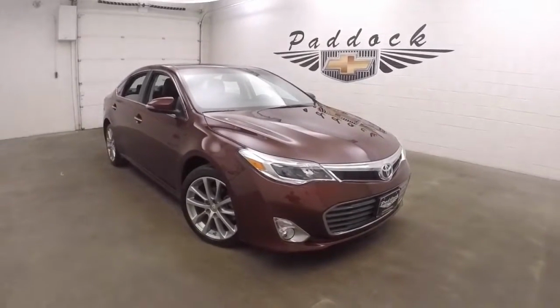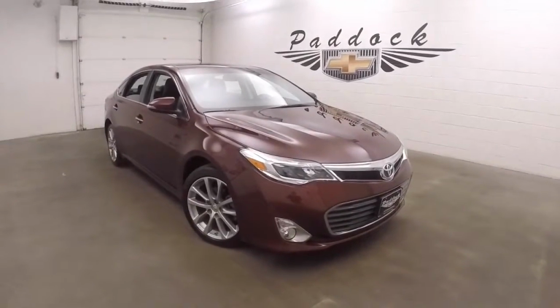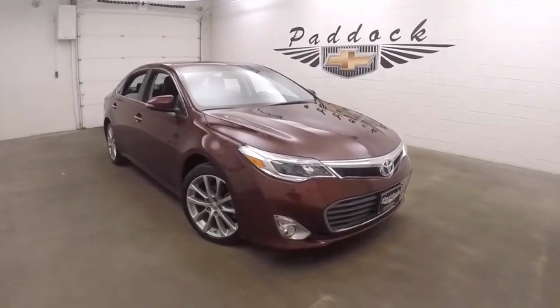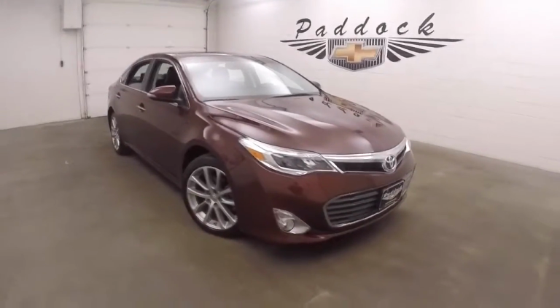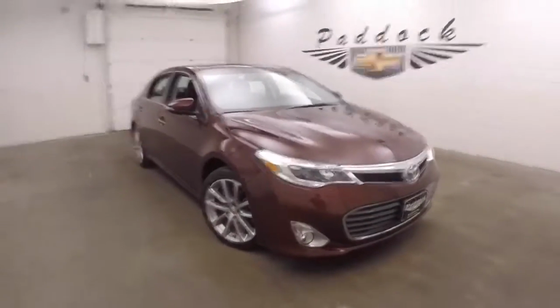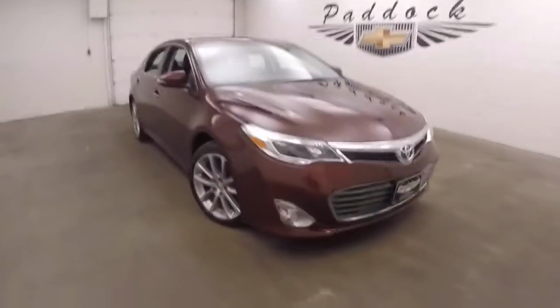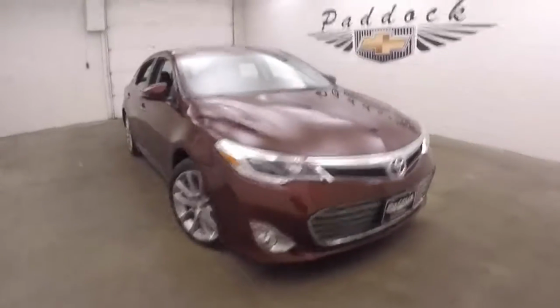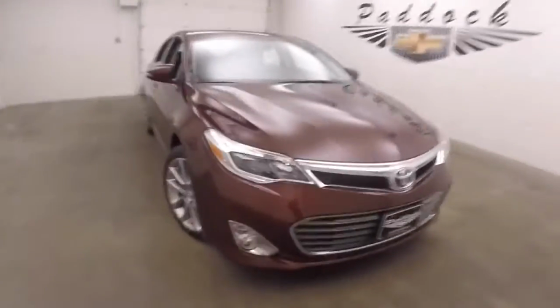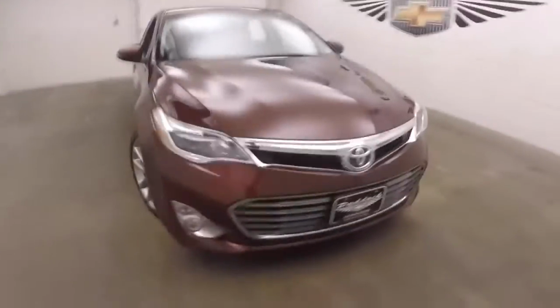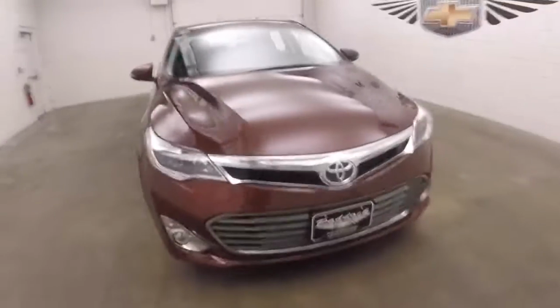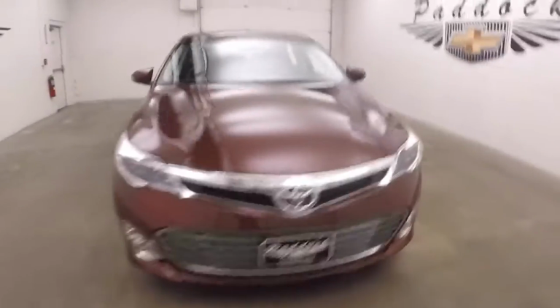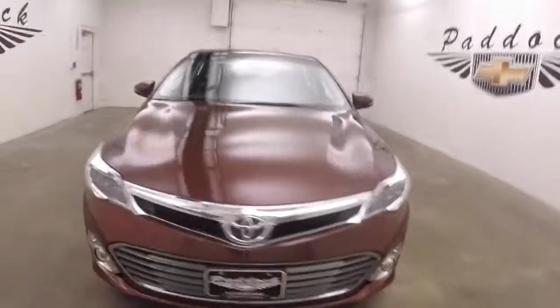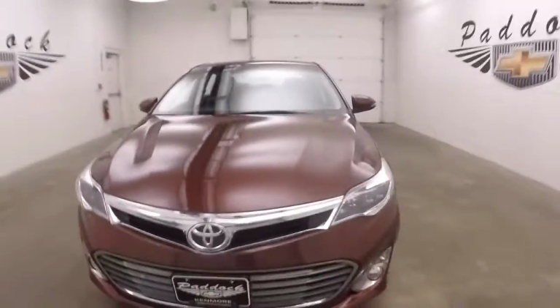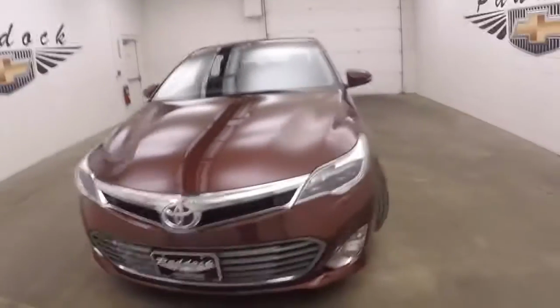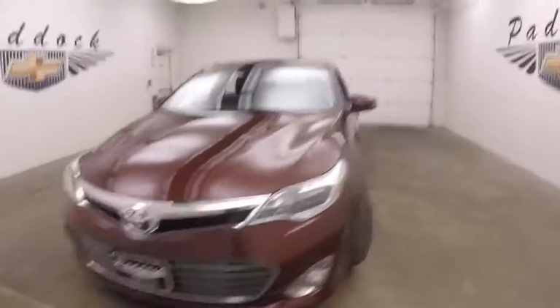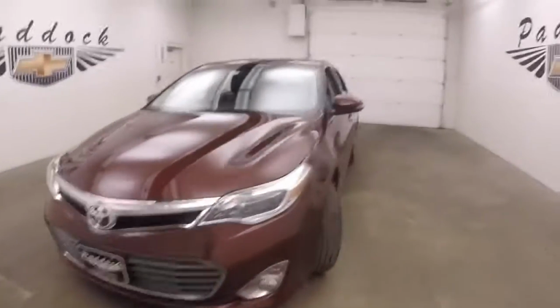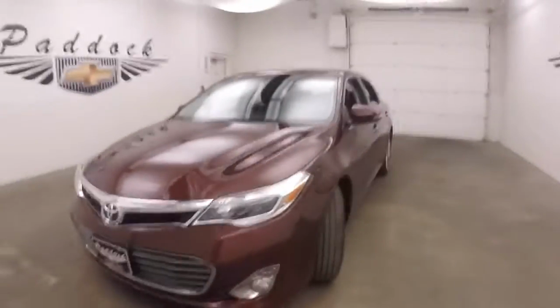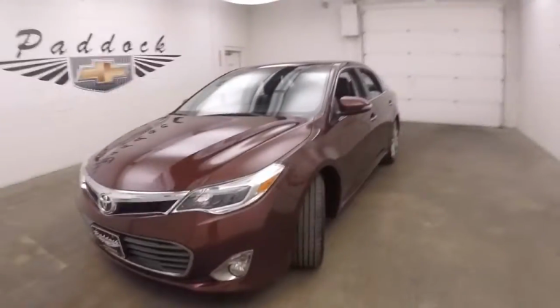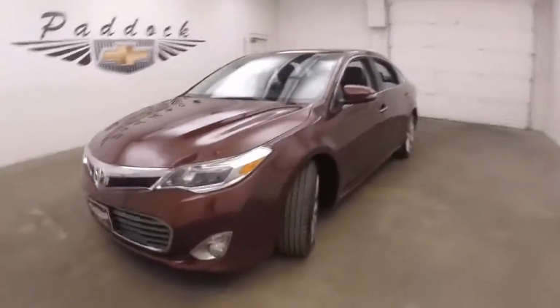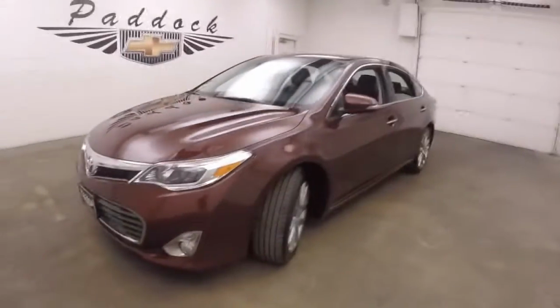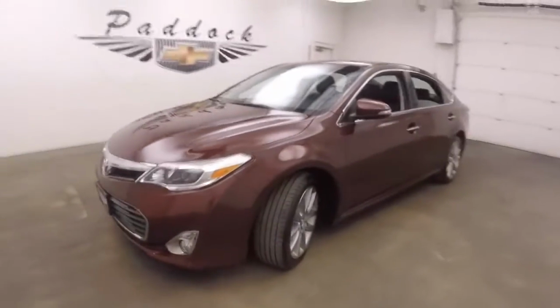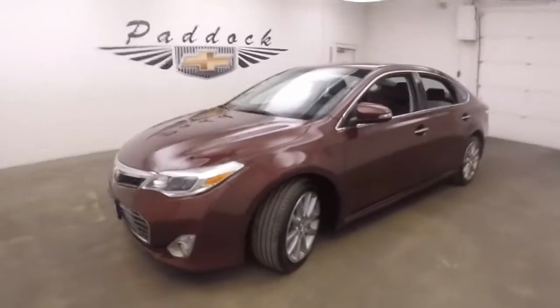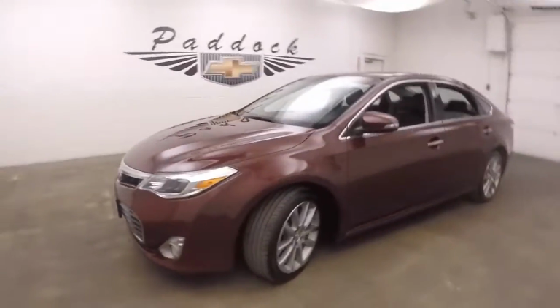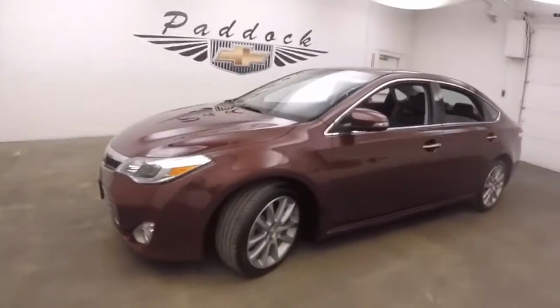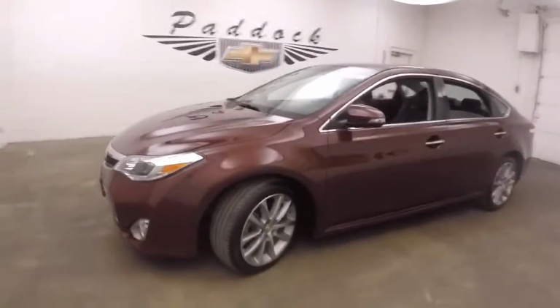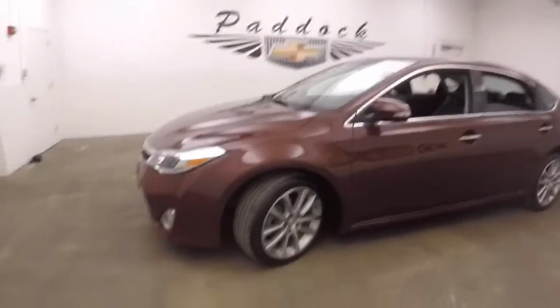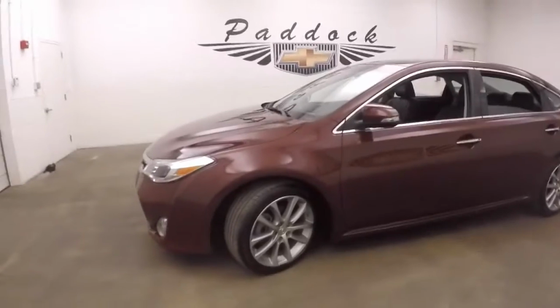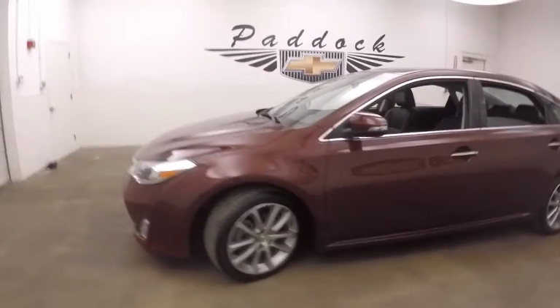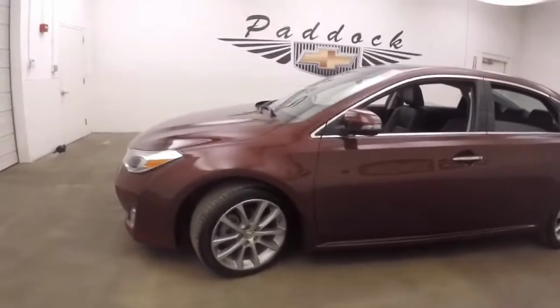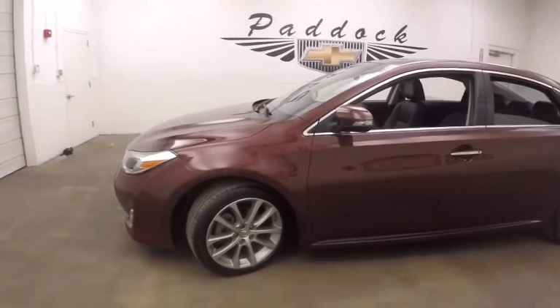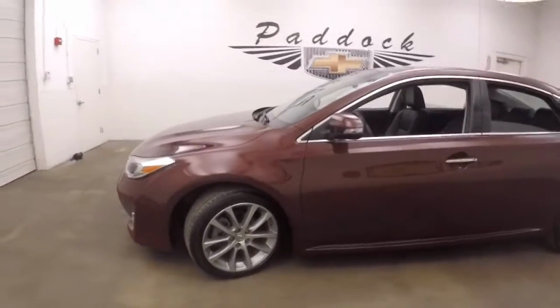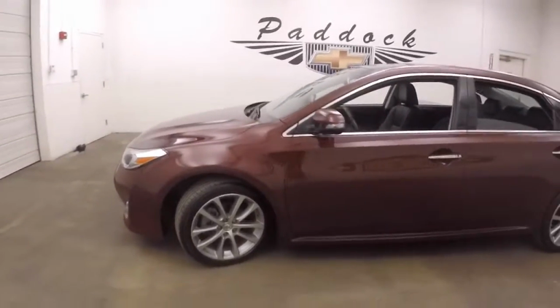It's a 2014 Toyota Avalon. The name of this color, or the paint, is Hula La Rouge.